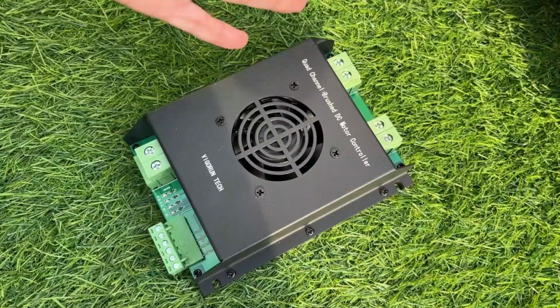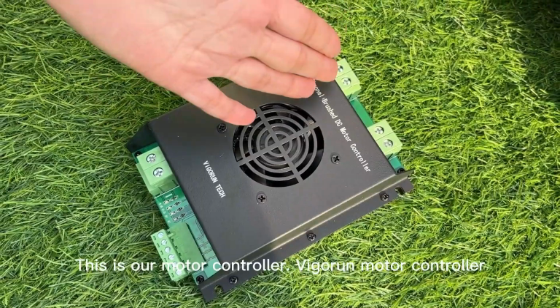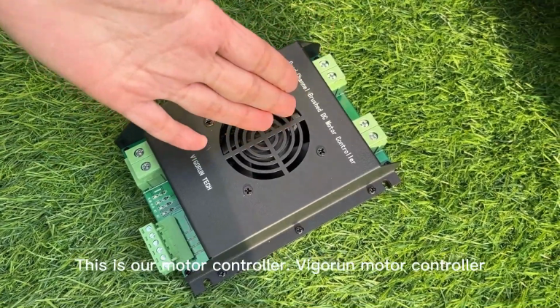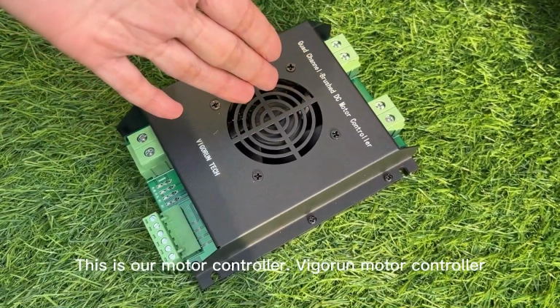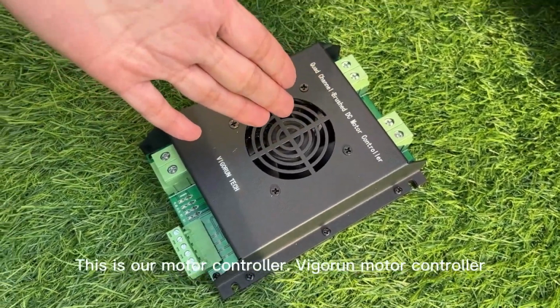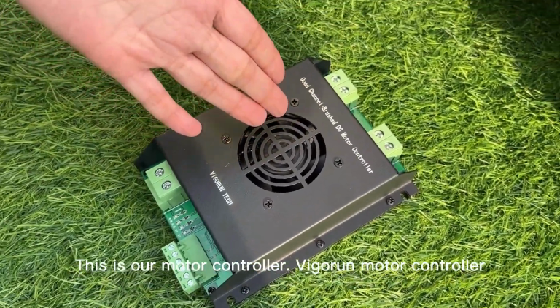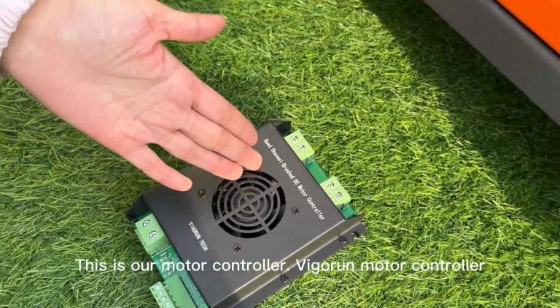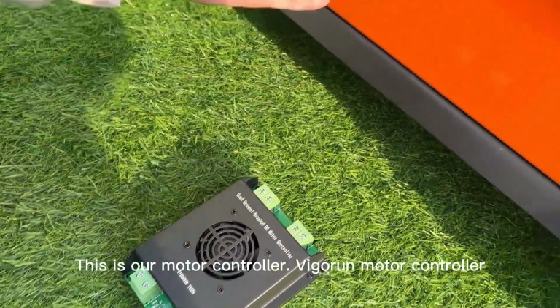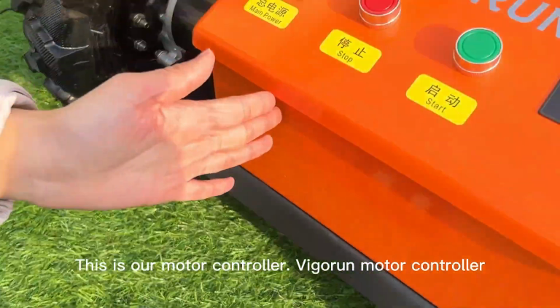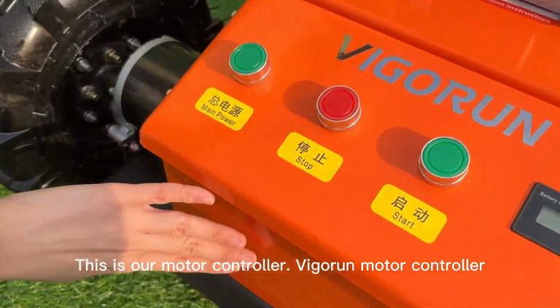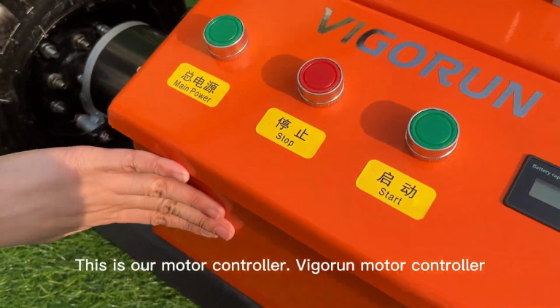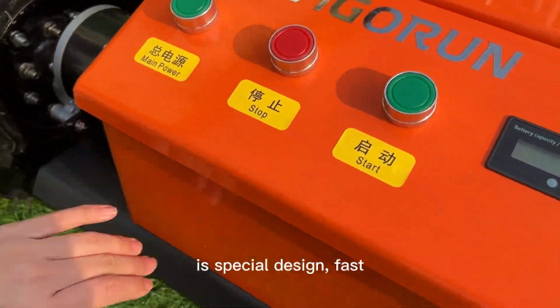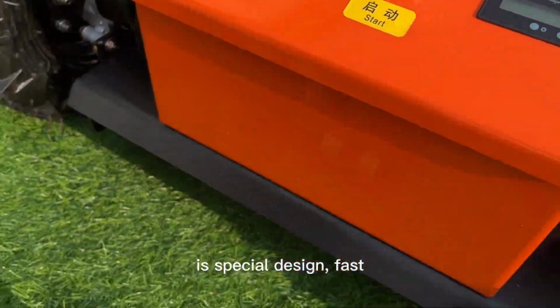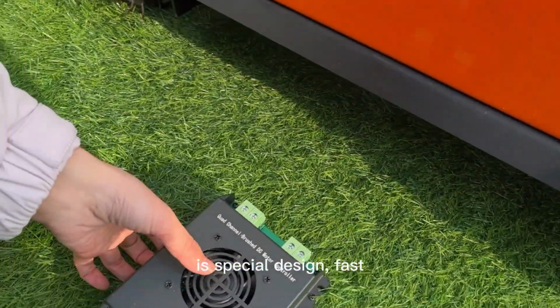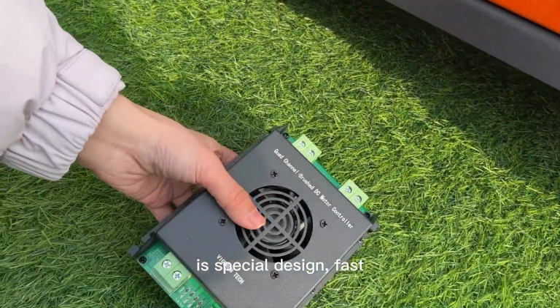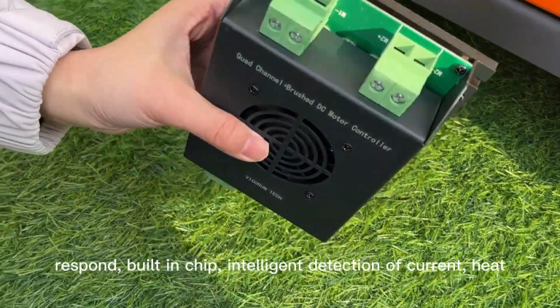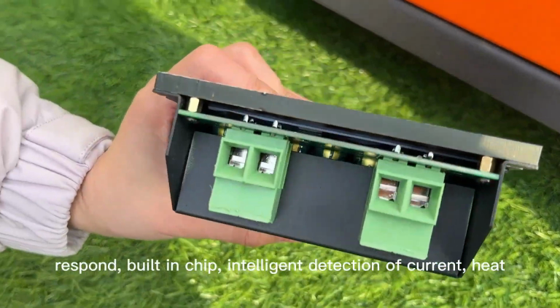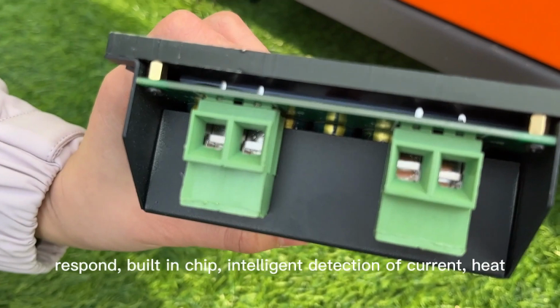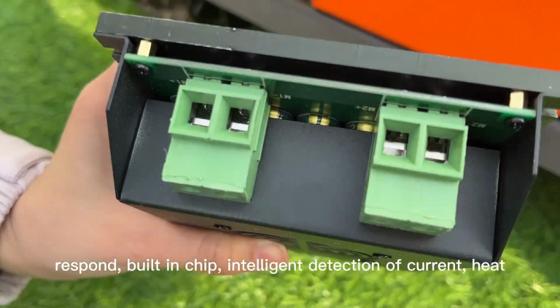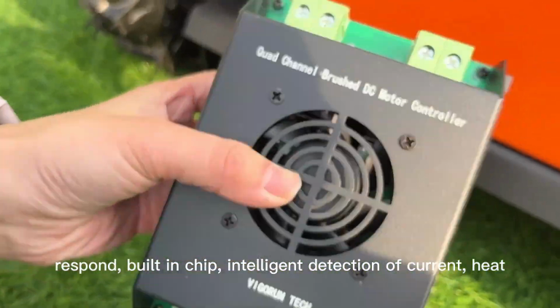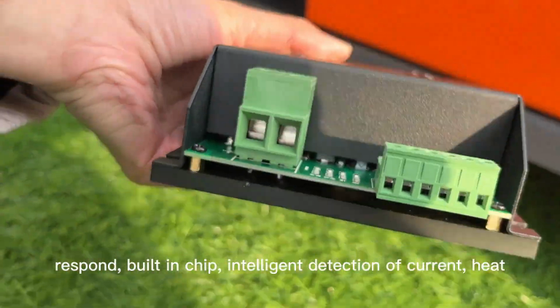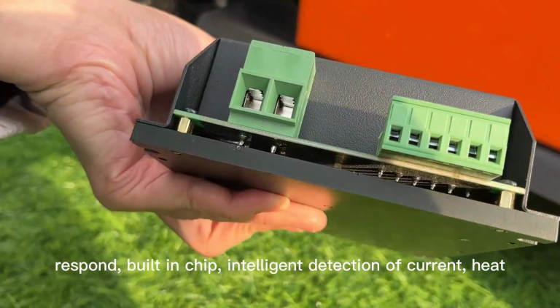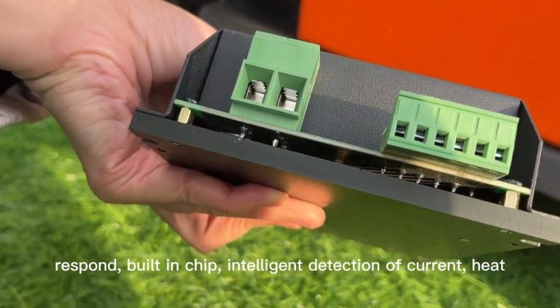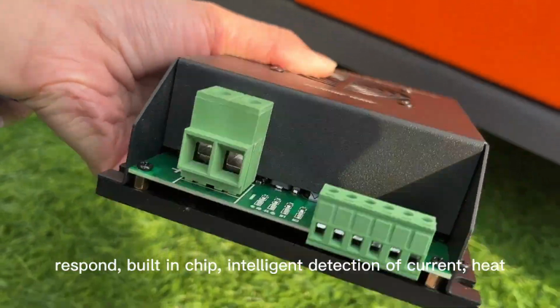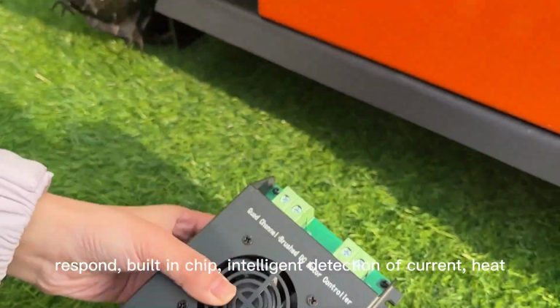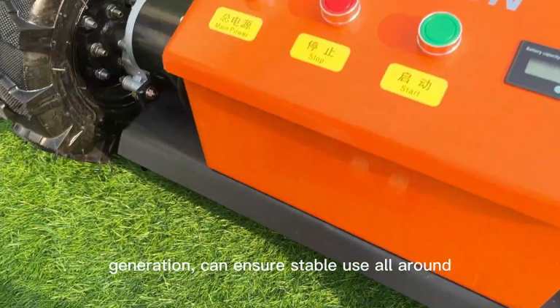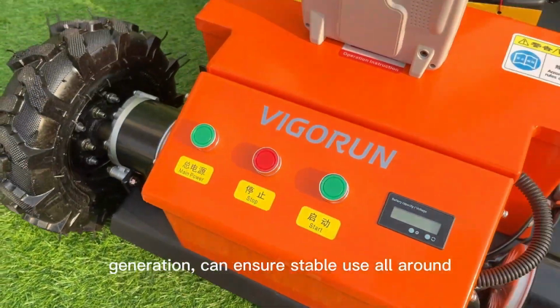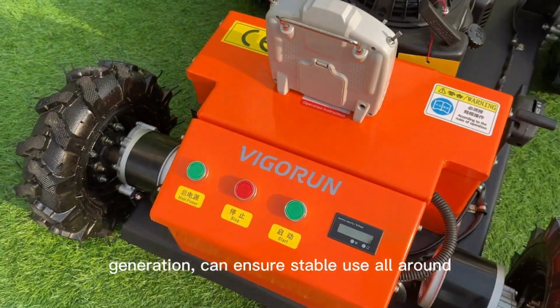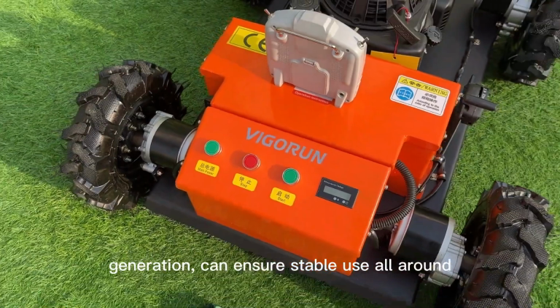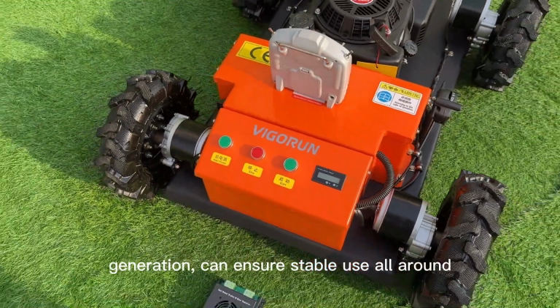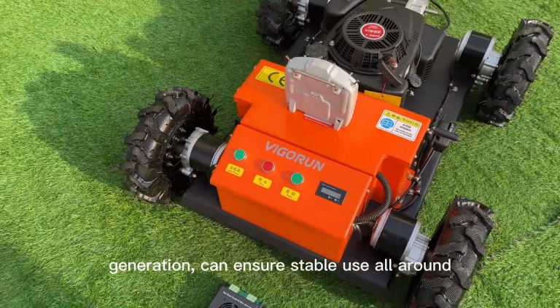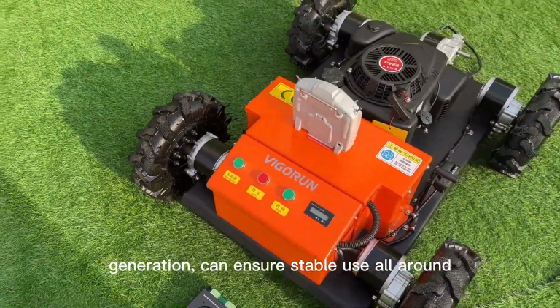This is our motor controller. The Vigrant motor controller has a special design with faster response and a built-in chip for intelligent detection of current and heat generation, ensuring stable use all year round.